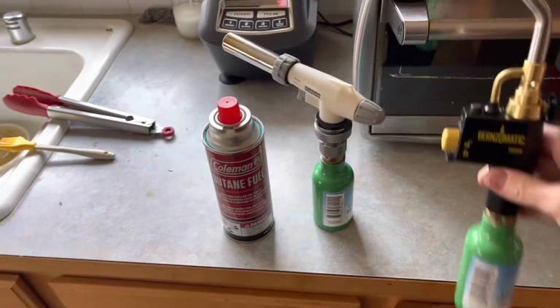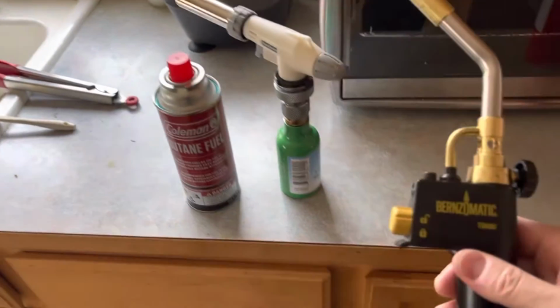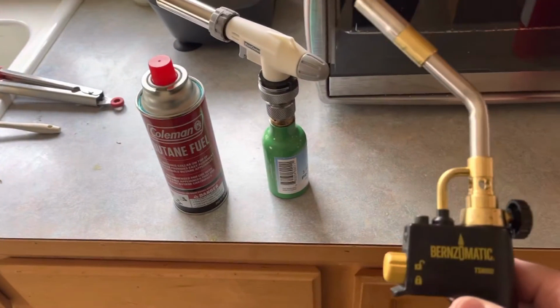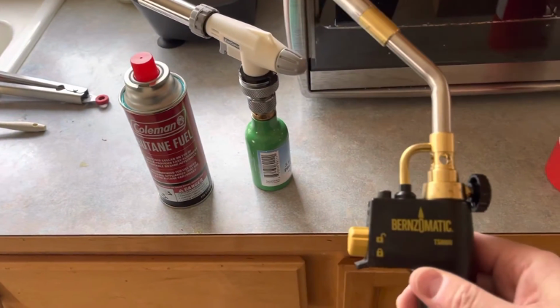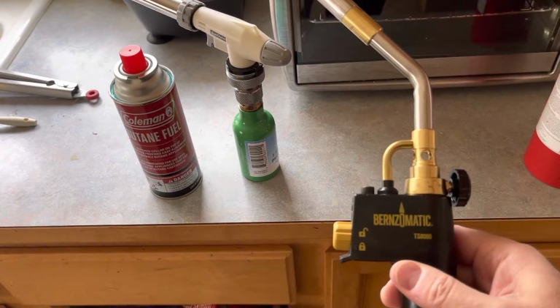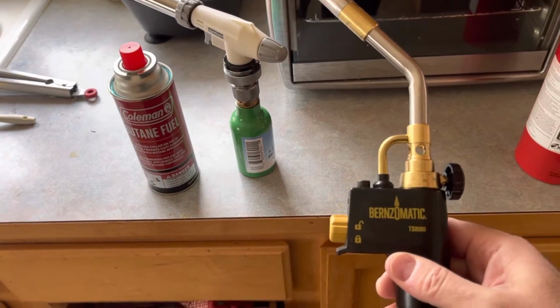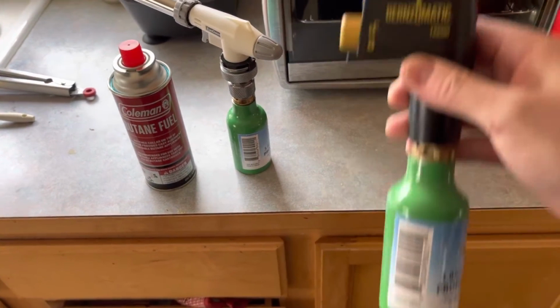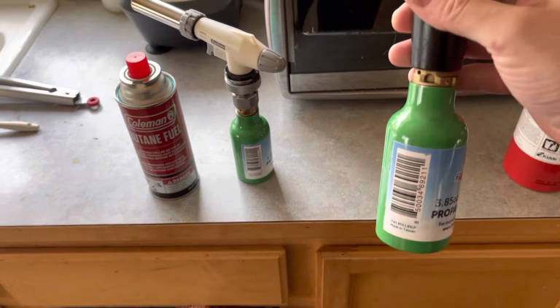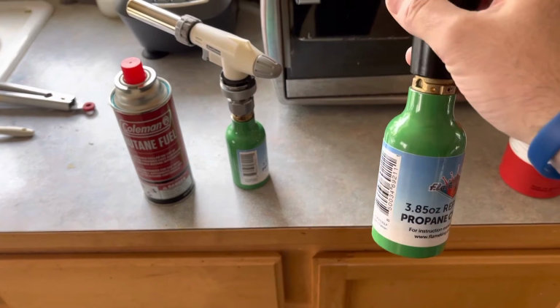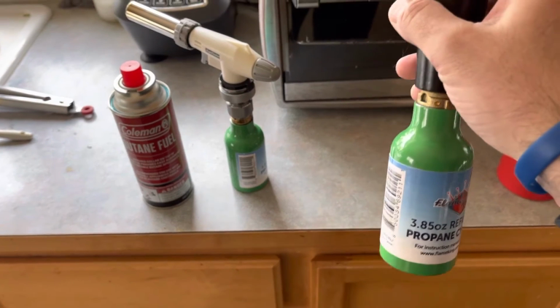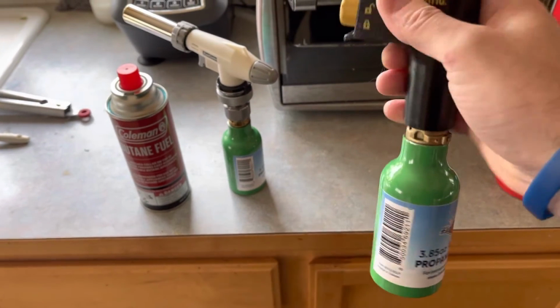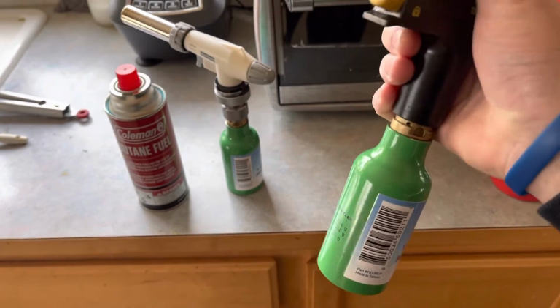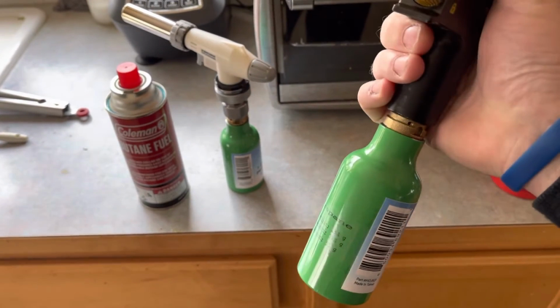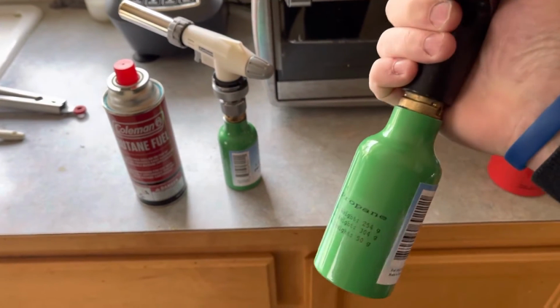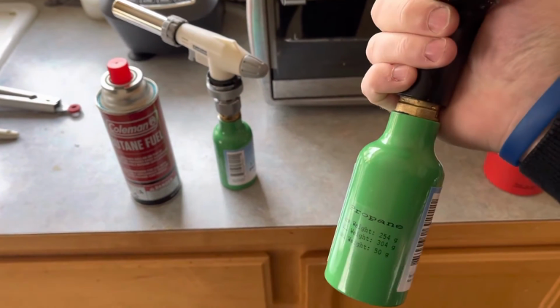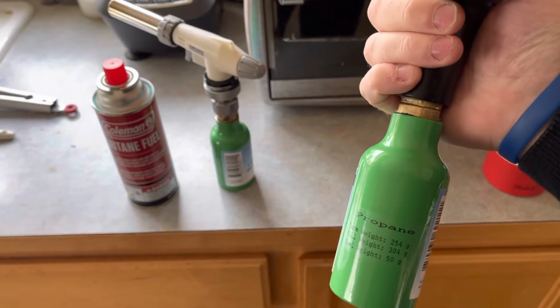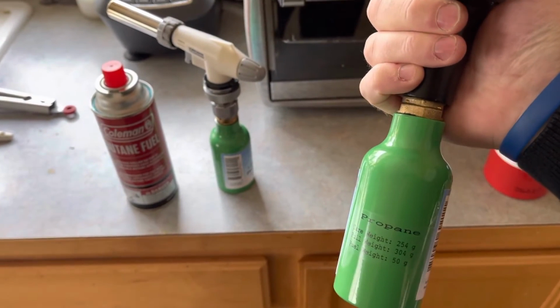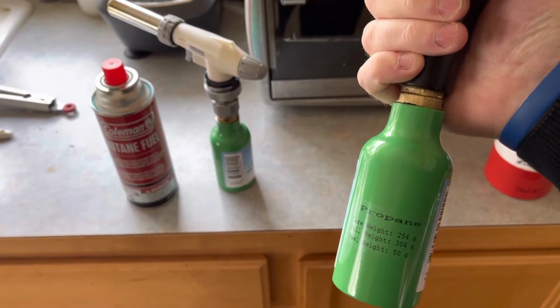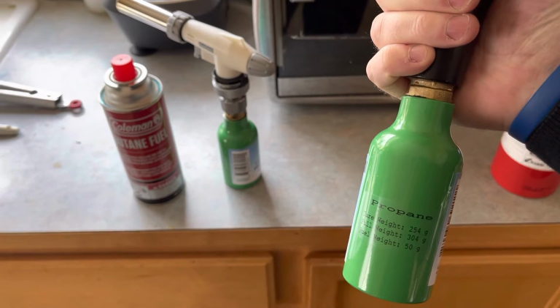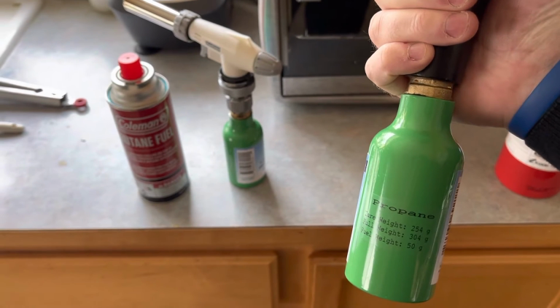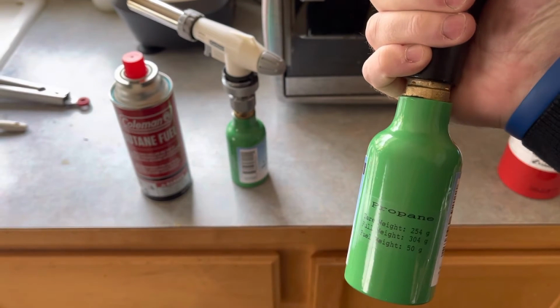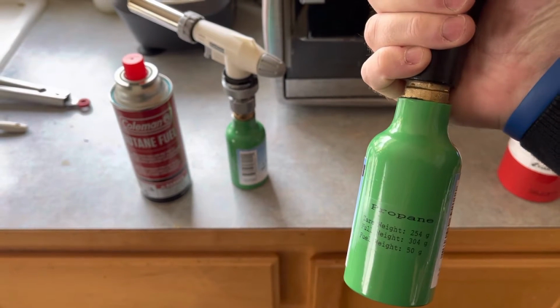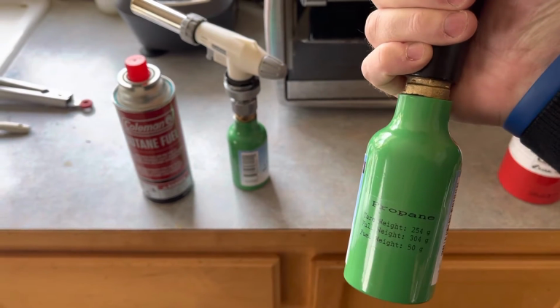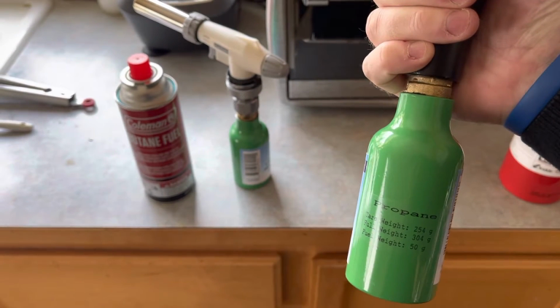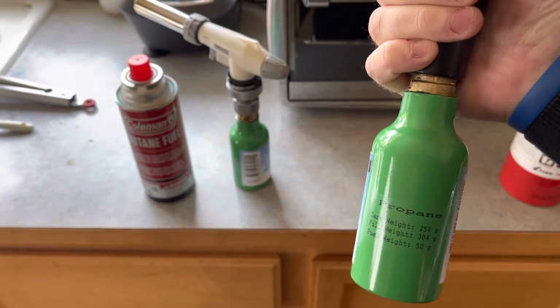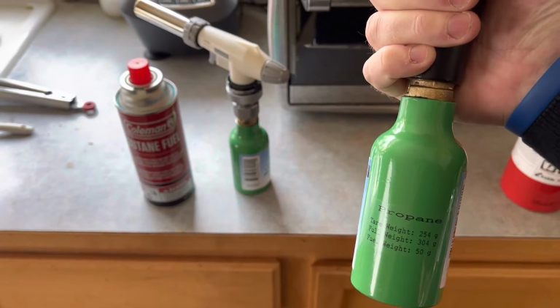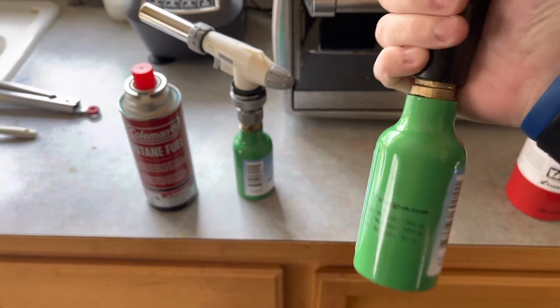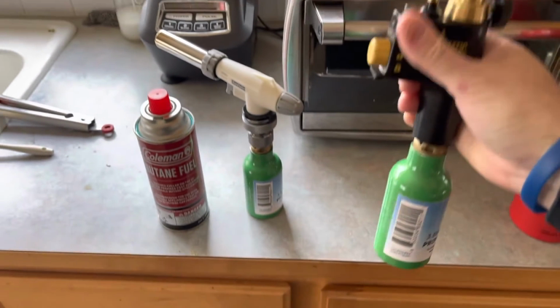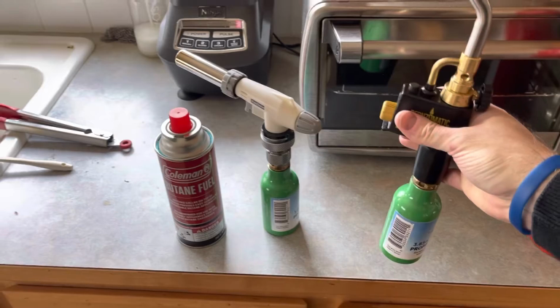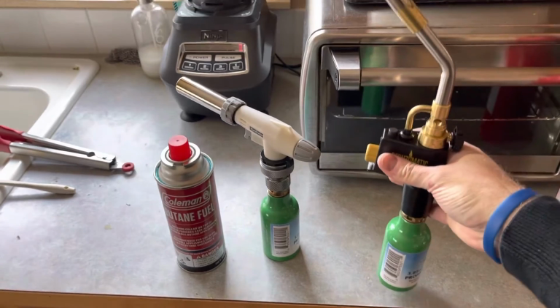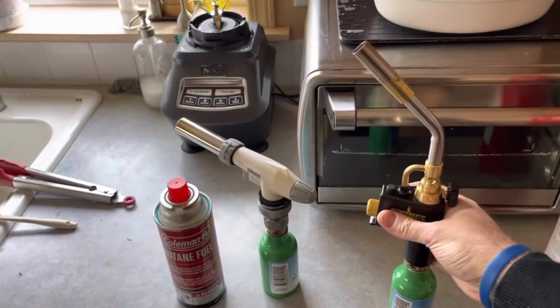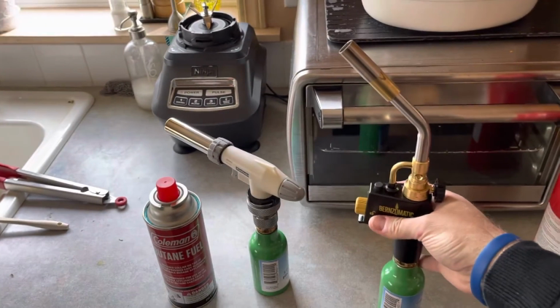Burns-O-Matic makes a propane torch and Flying King makes these very small and wonderfully made propane tanks — 50 grams of propane, just the right size for a torch.